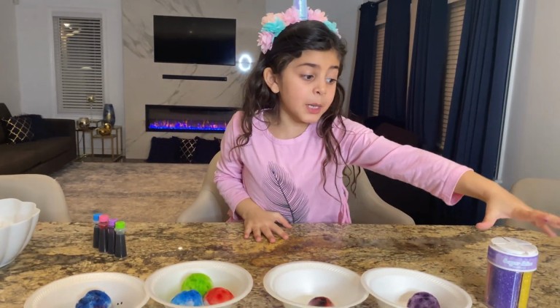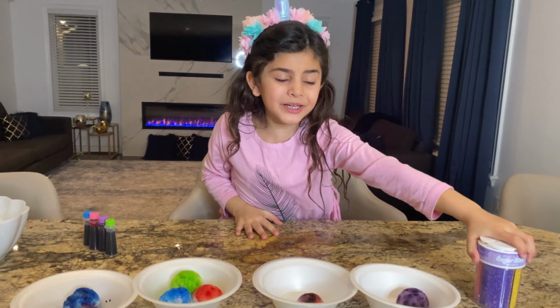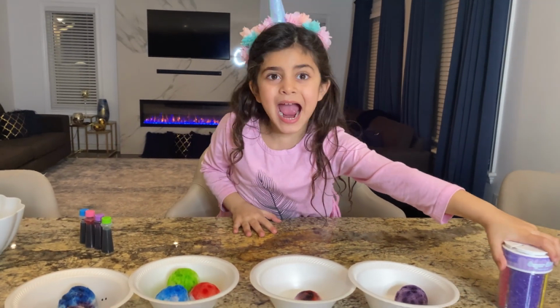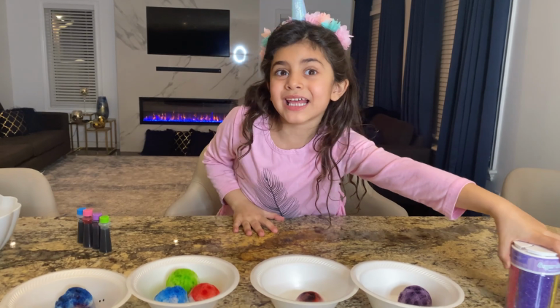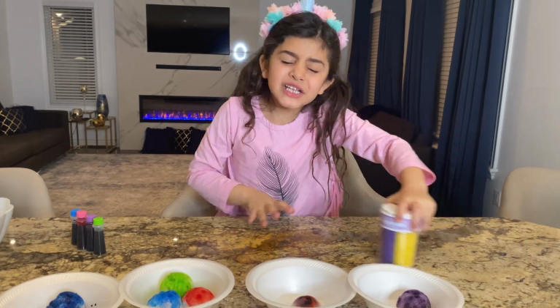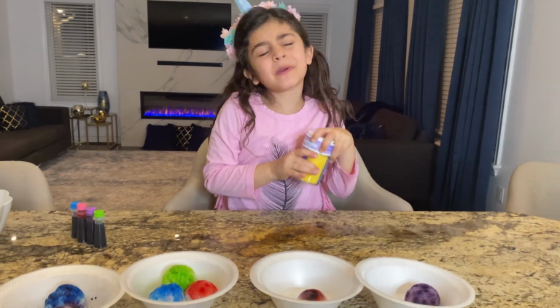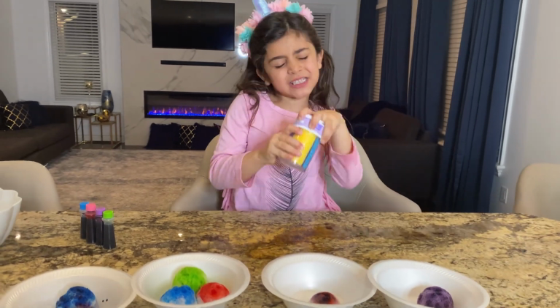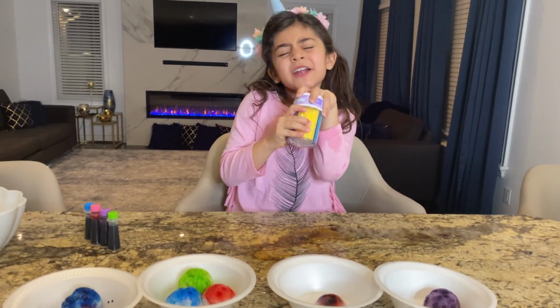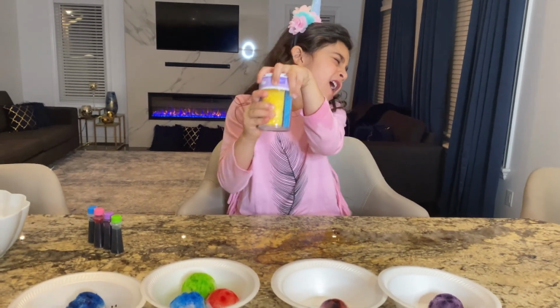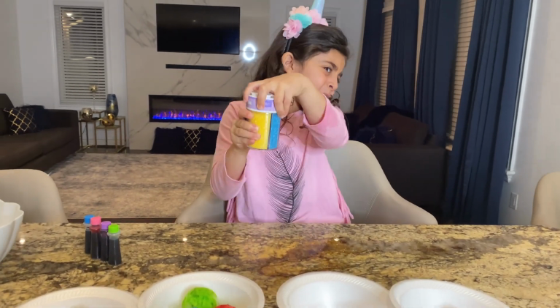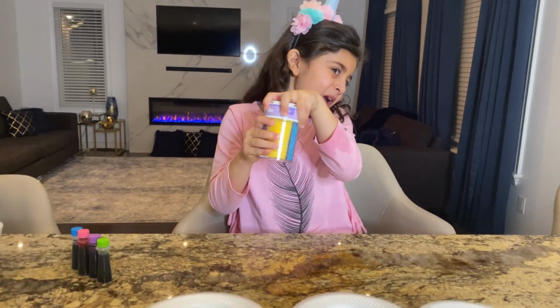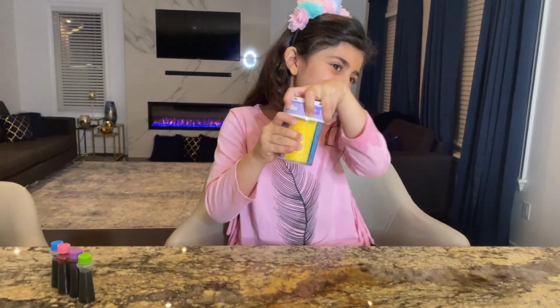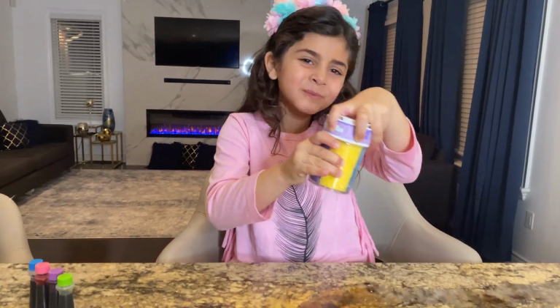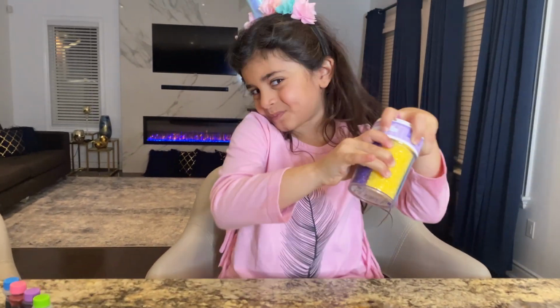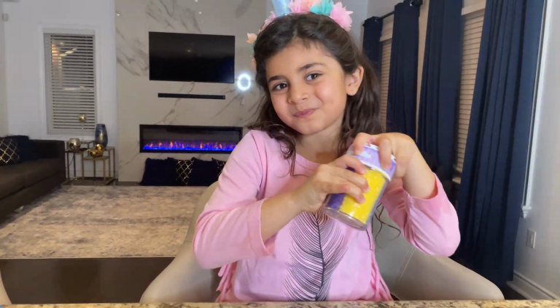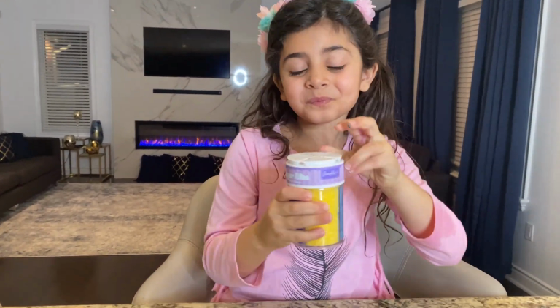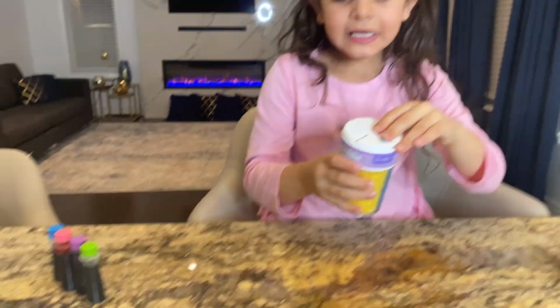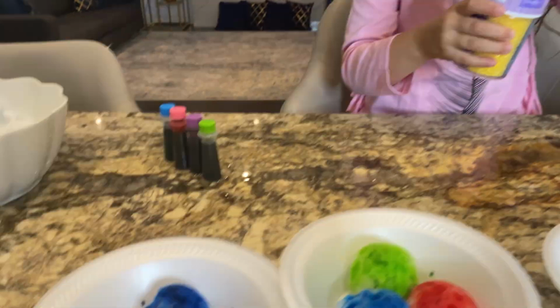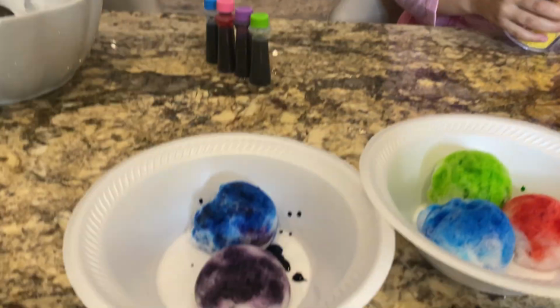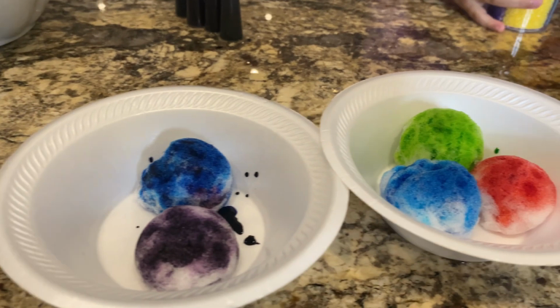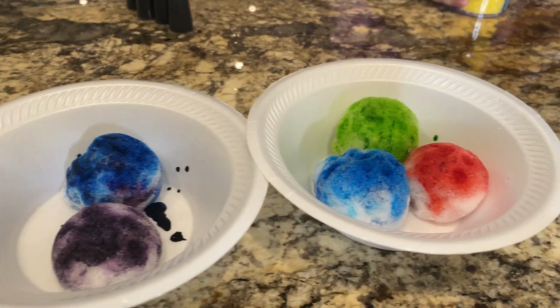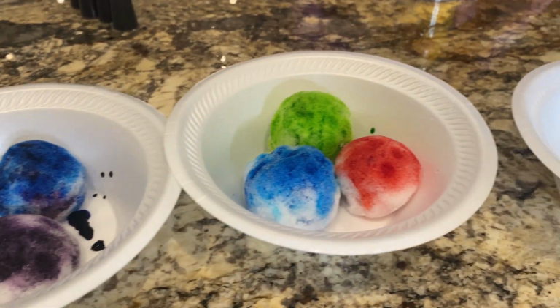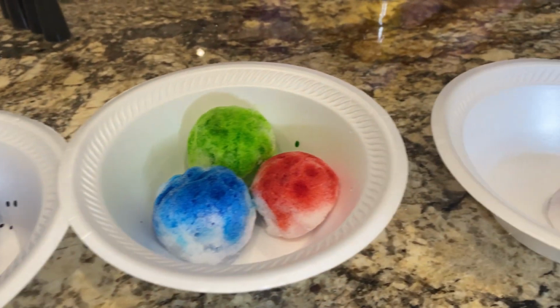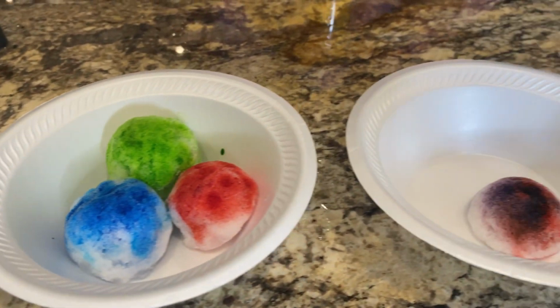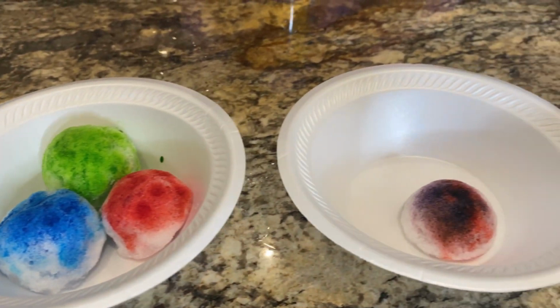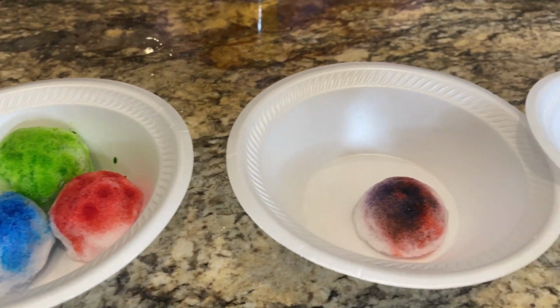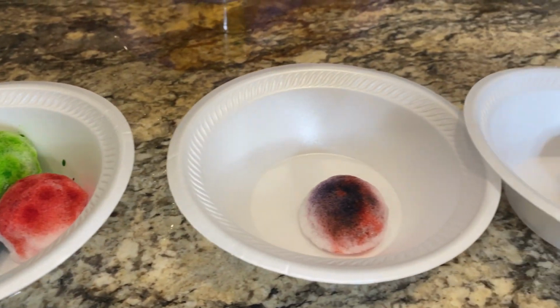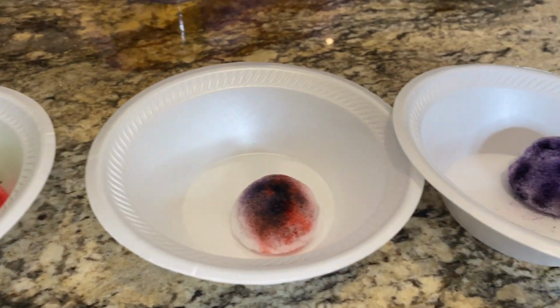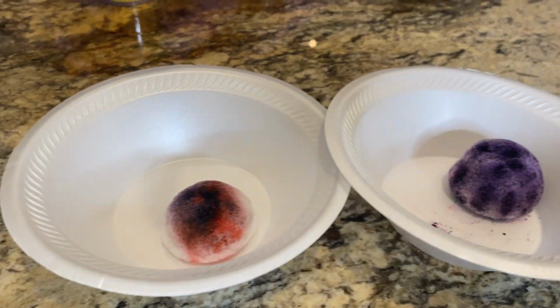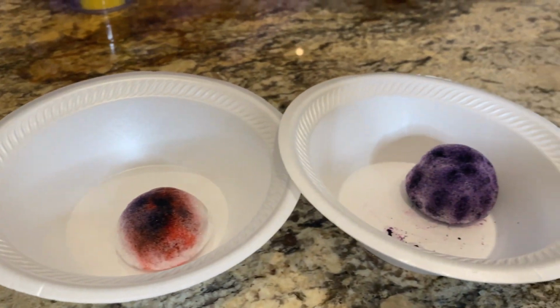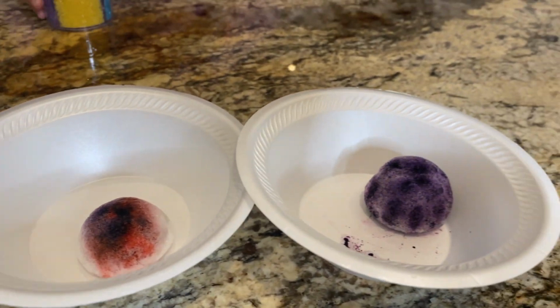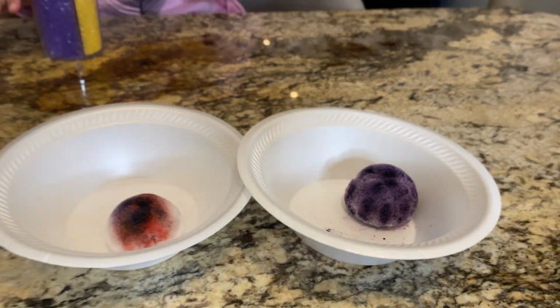Now we're gonna add sprinkles! Look, guys! This is so cool! It looks like ice cream, Sally! I know!